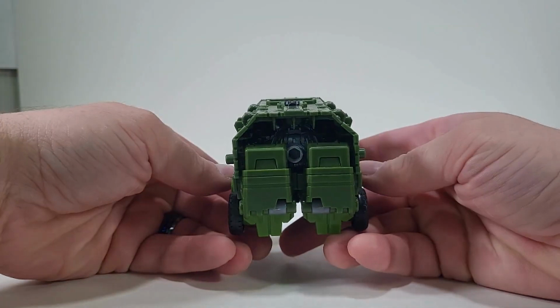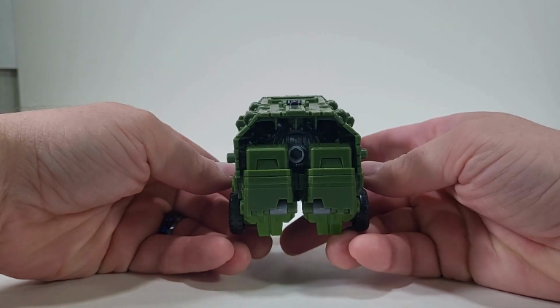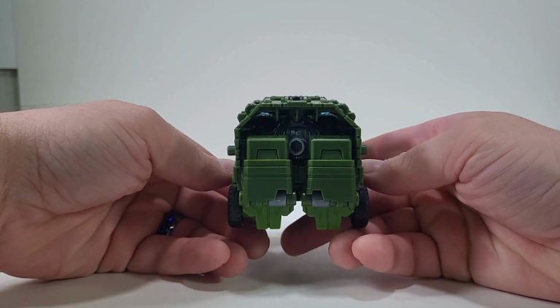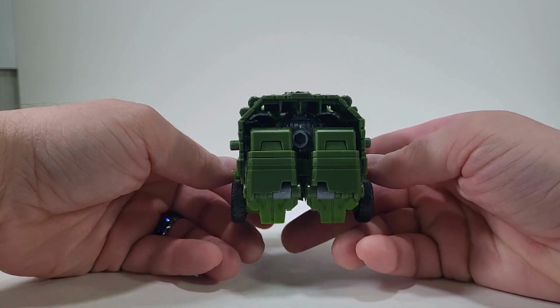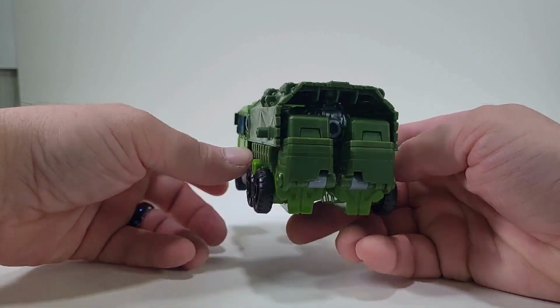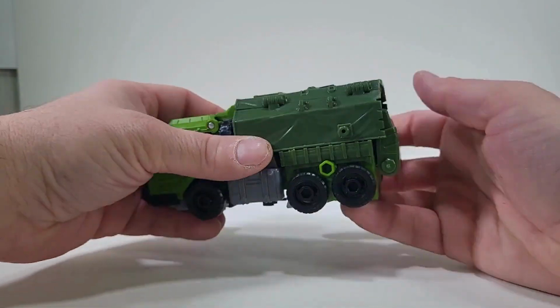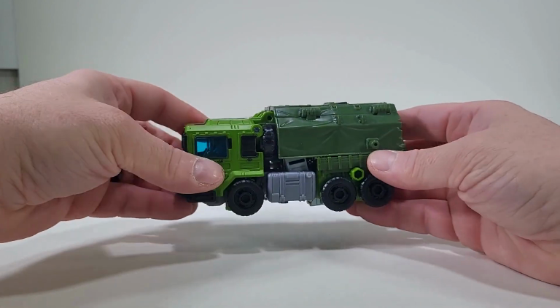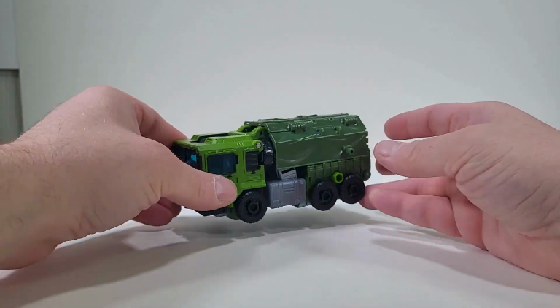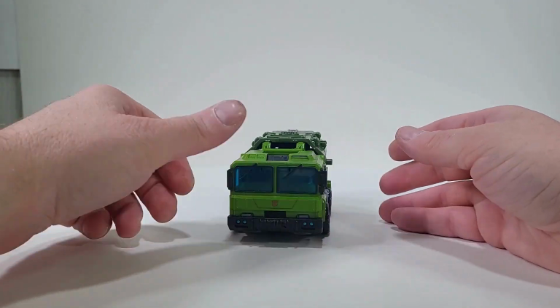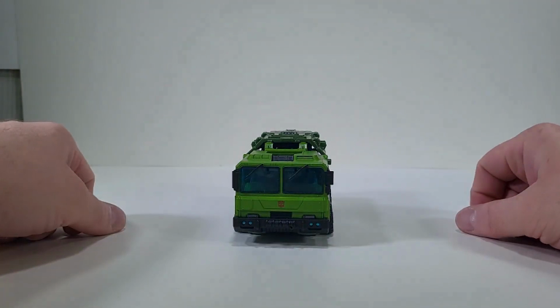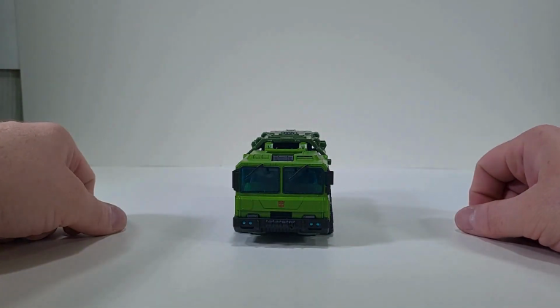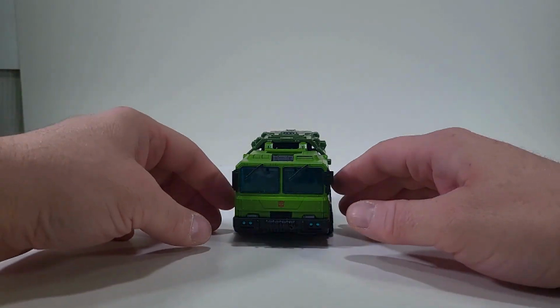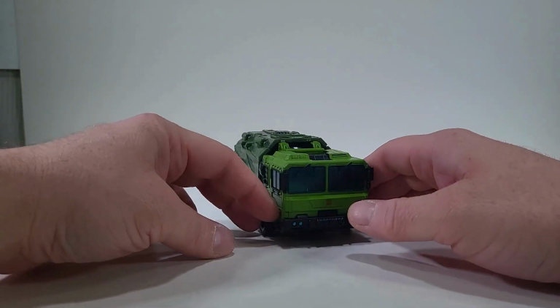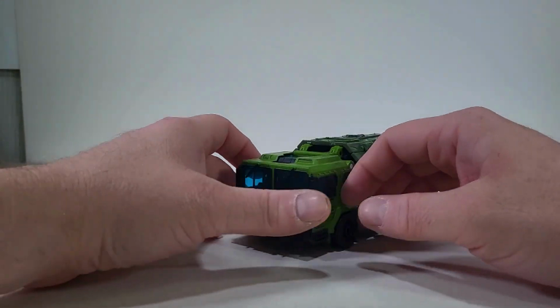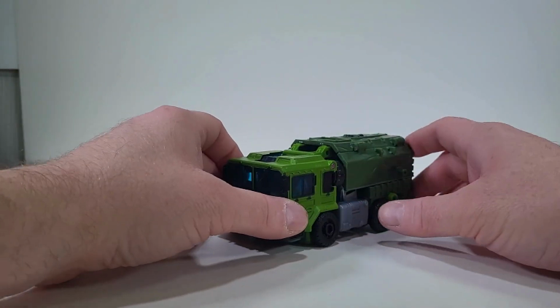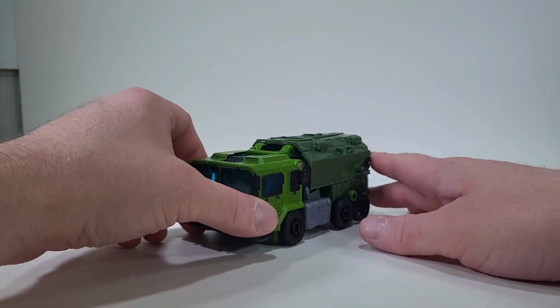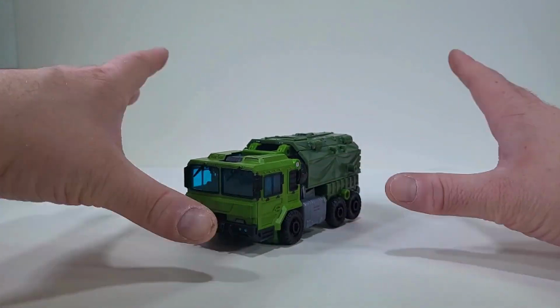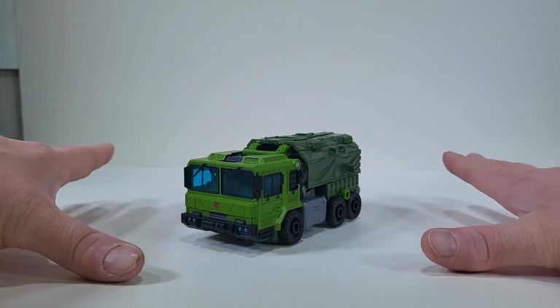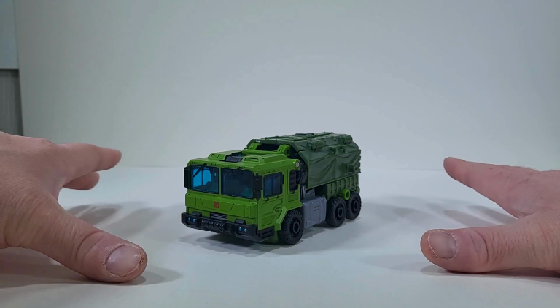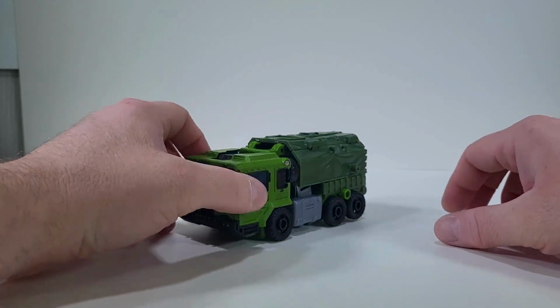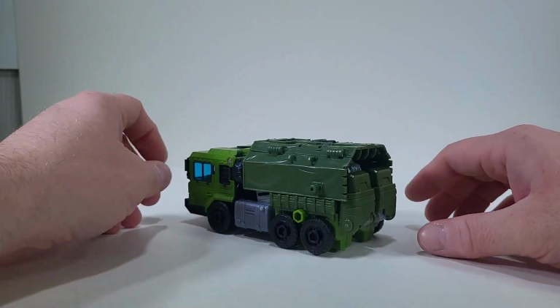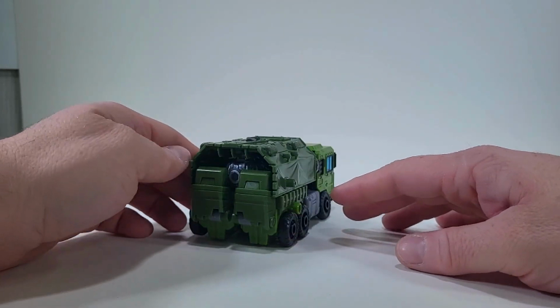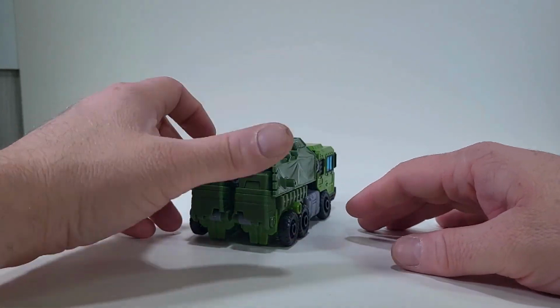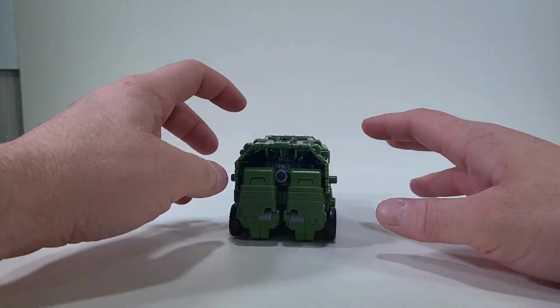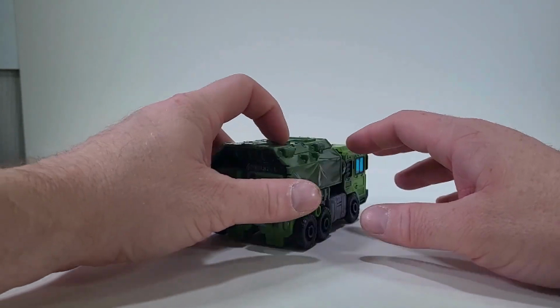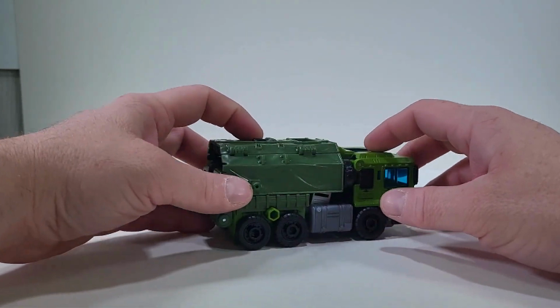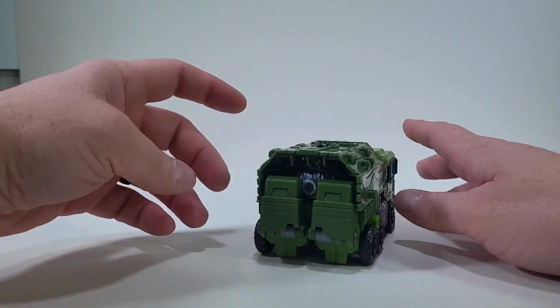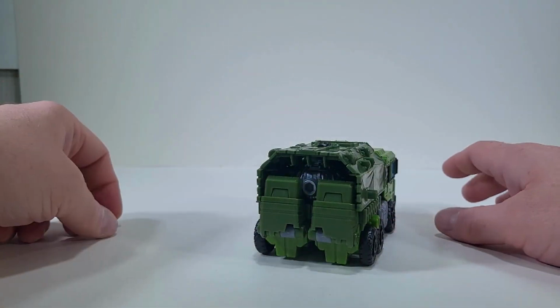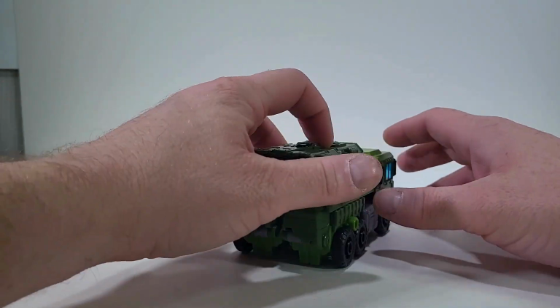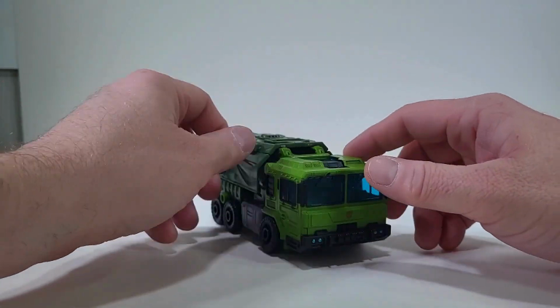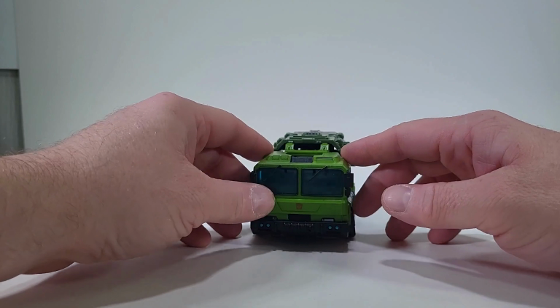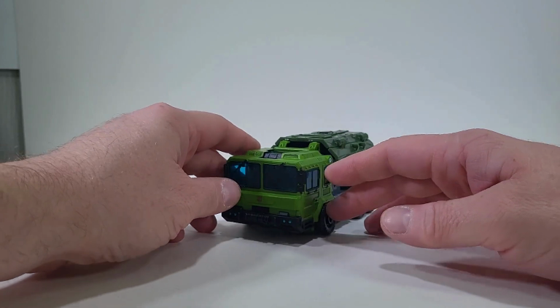You can almost barely see everything in there, but that is the weapon storage that we have. And let me just say, that is beautiful. I love that. That weapon storage is just awesome. I love it.